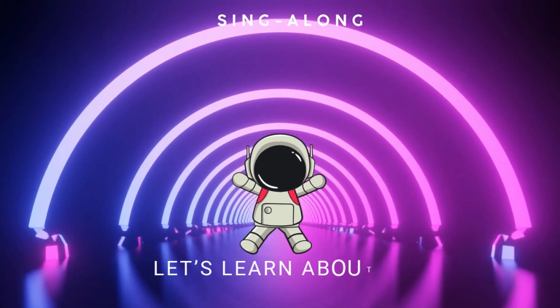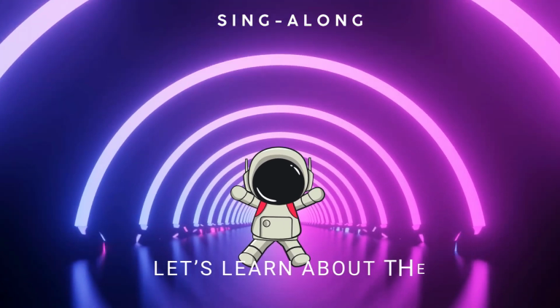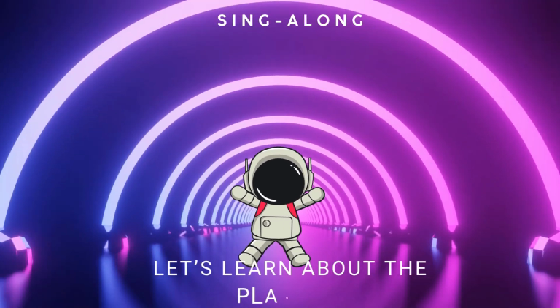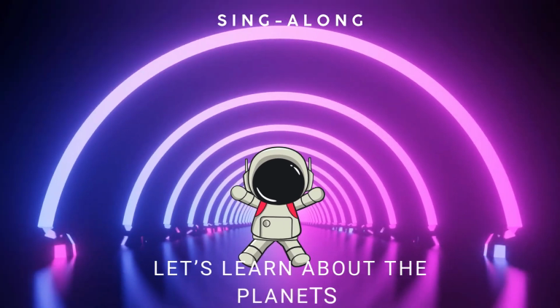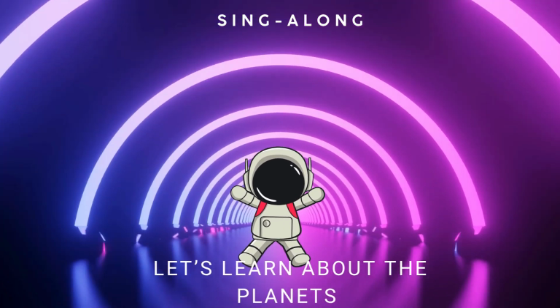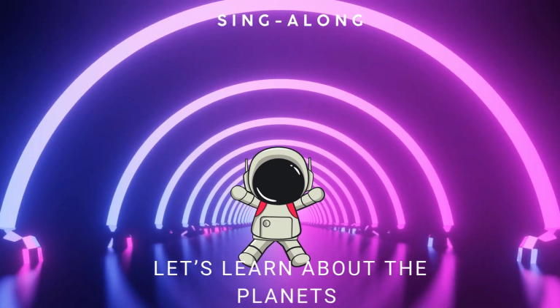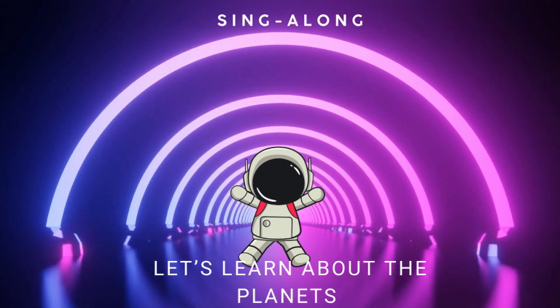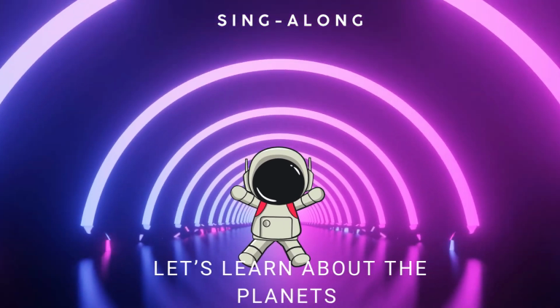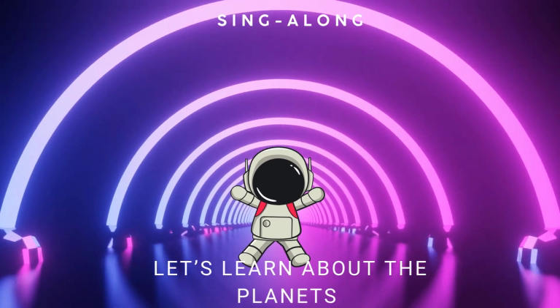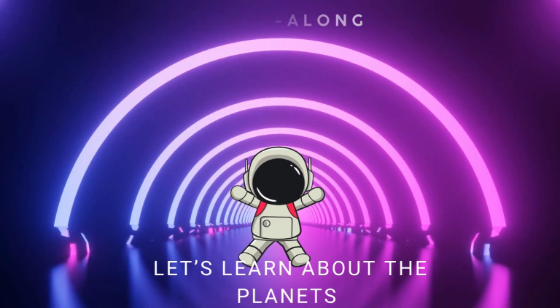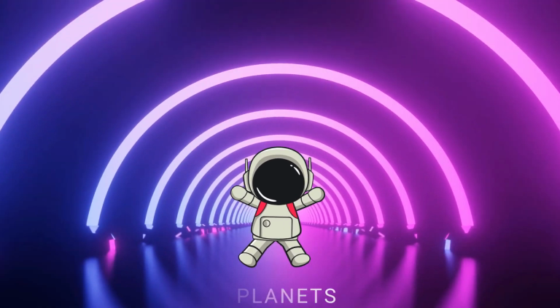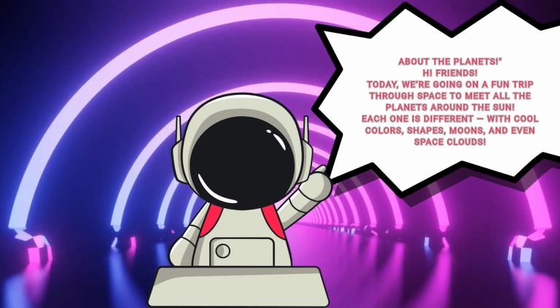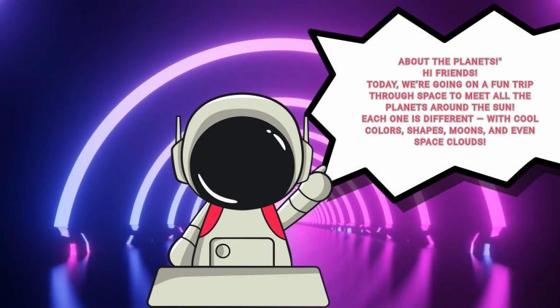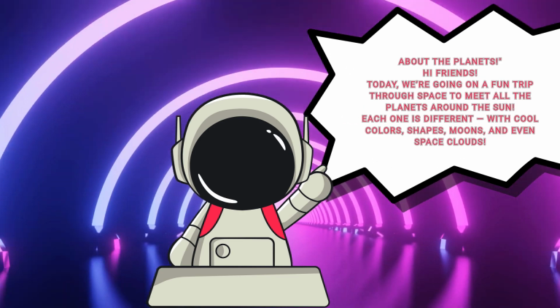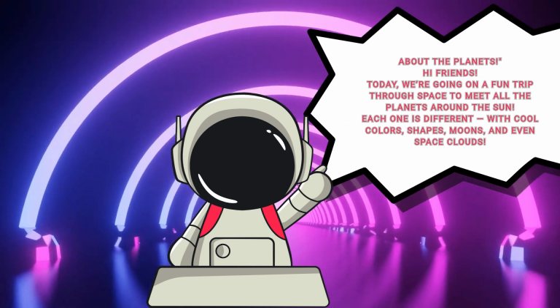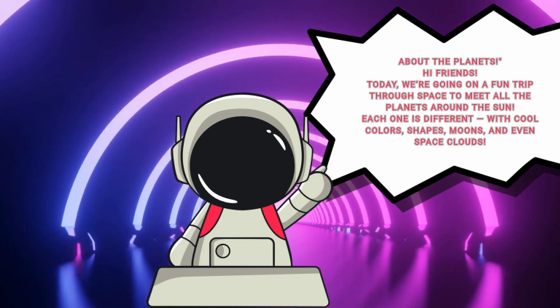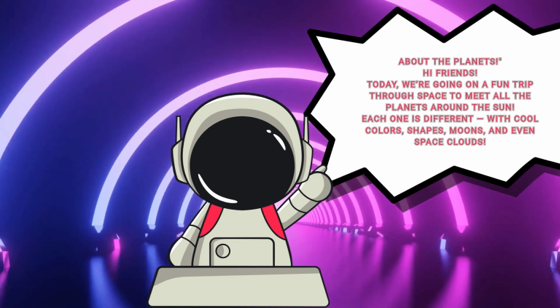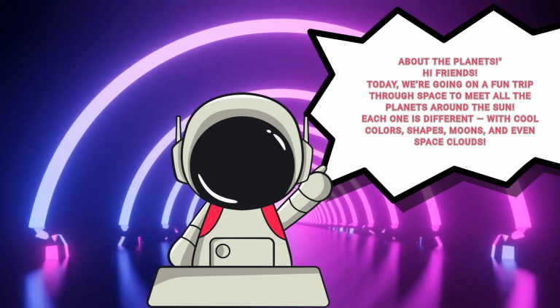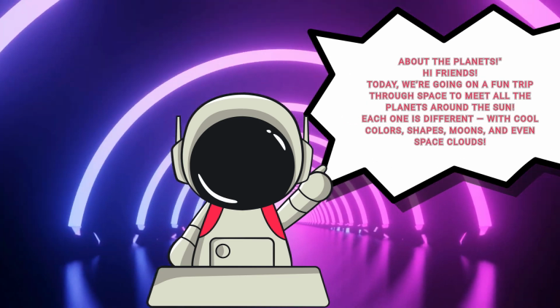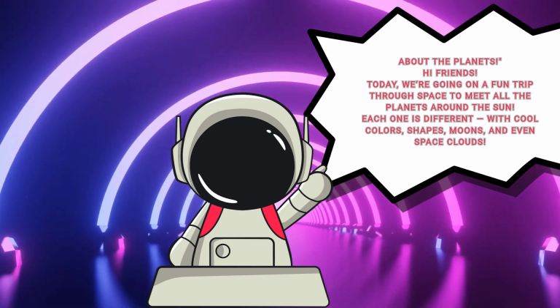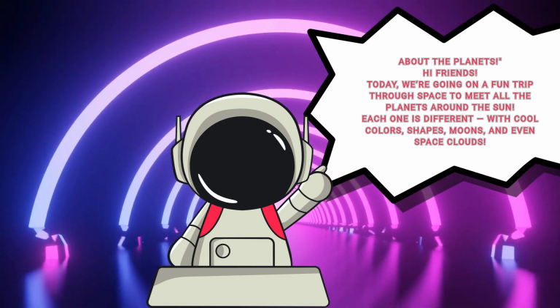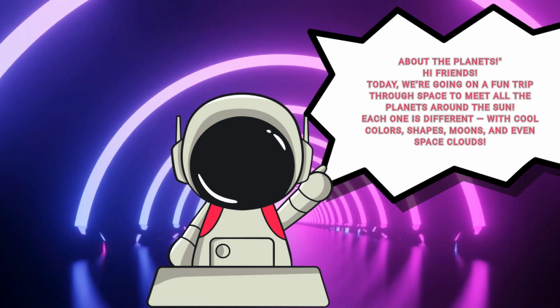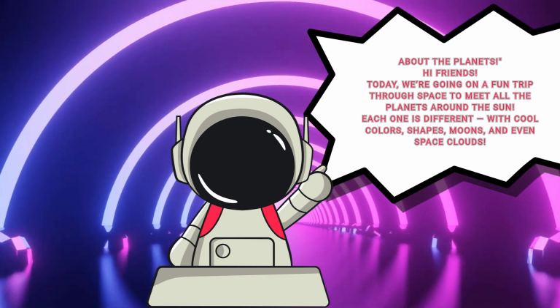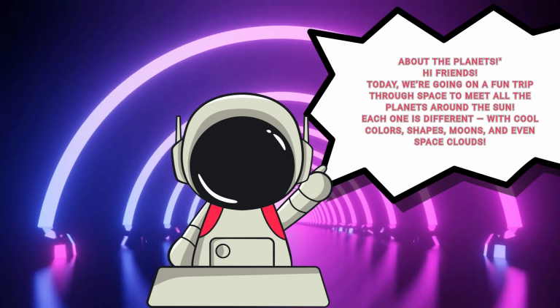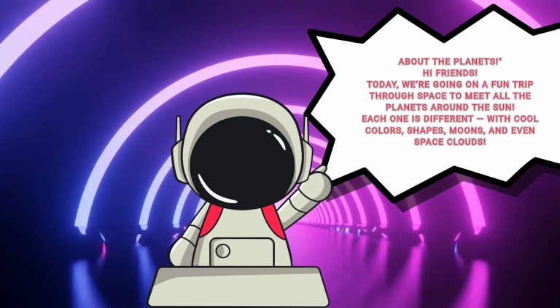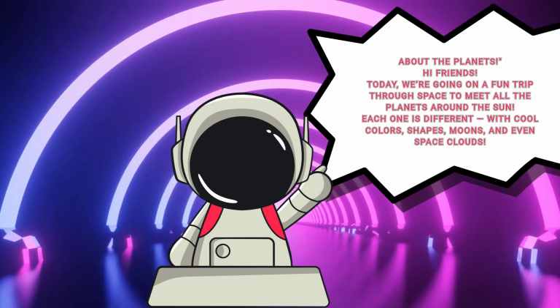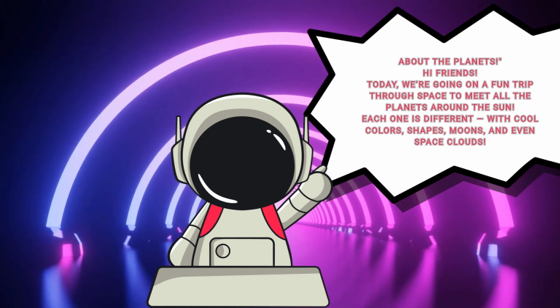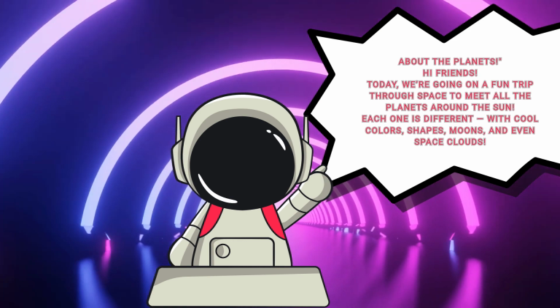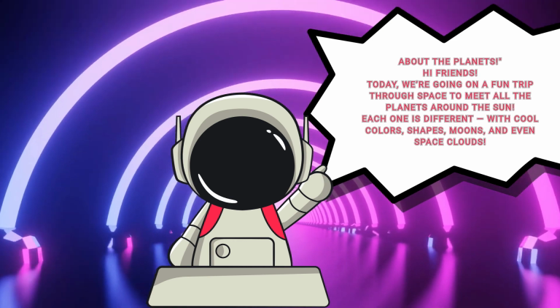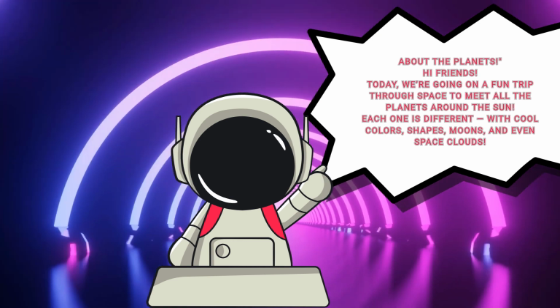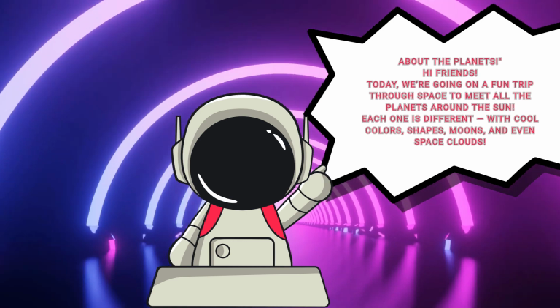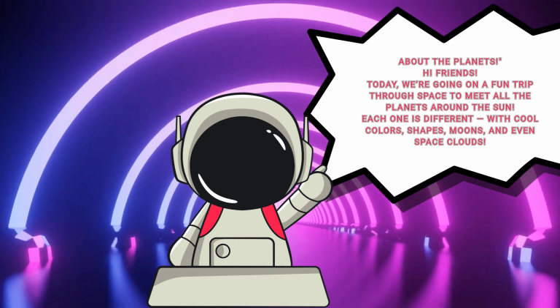Let's learn about the planets! Hi friends! Today we're going on a fun trip through space to meet all the planets around the sun. Each one is different, with cool colors, shapes, moons, and even space clouds.